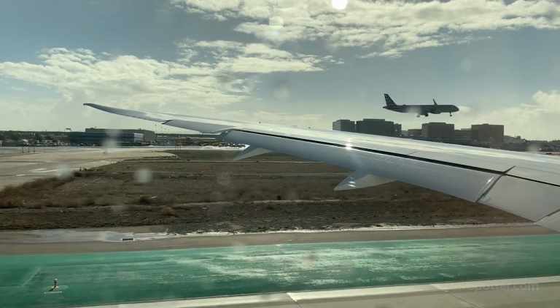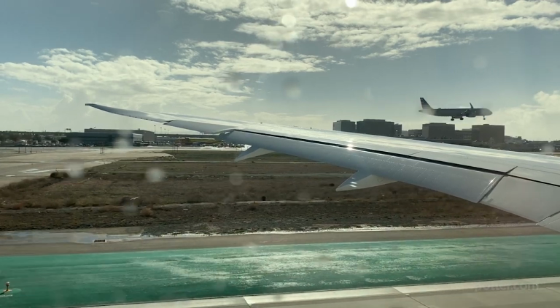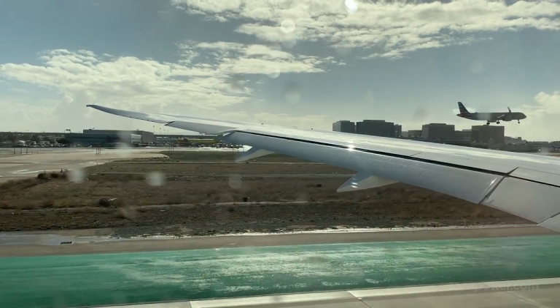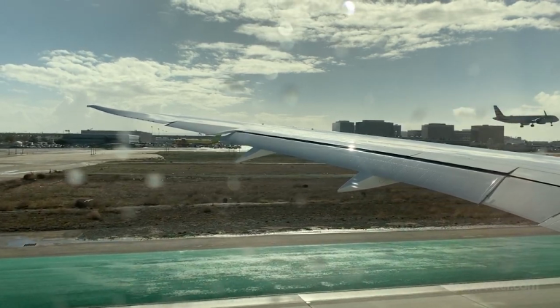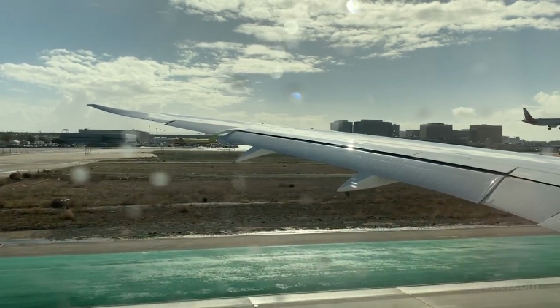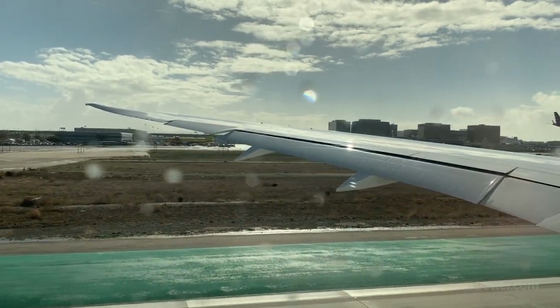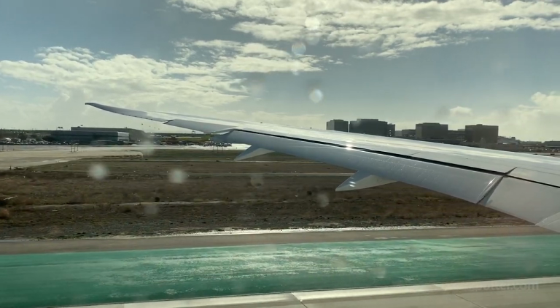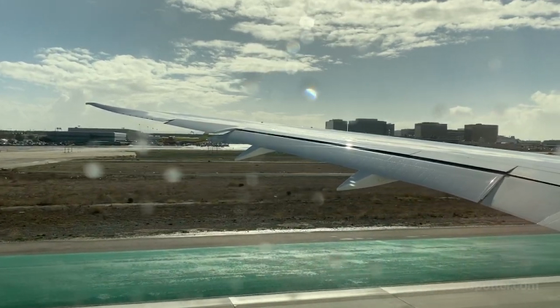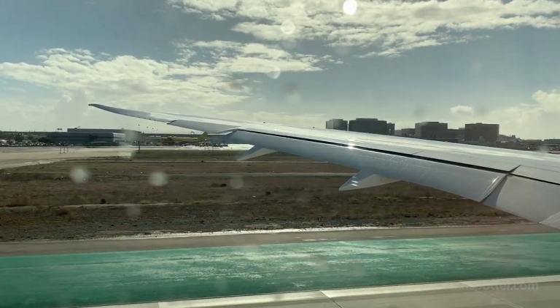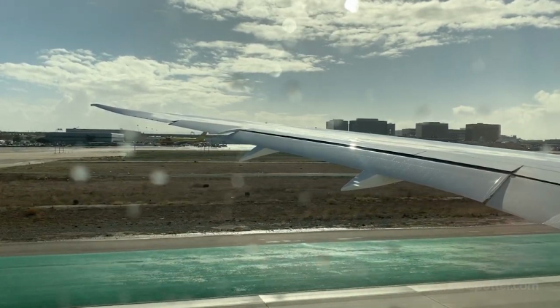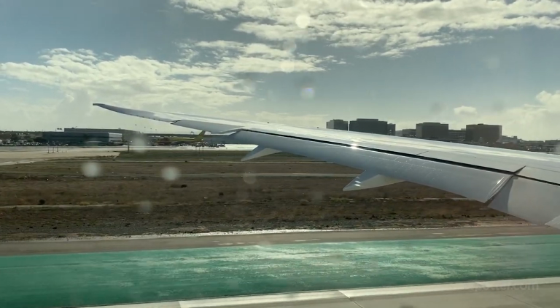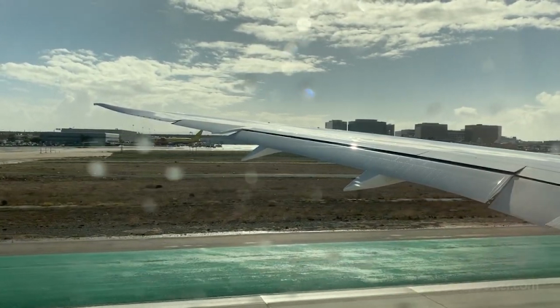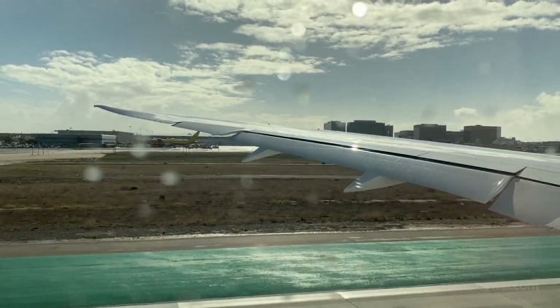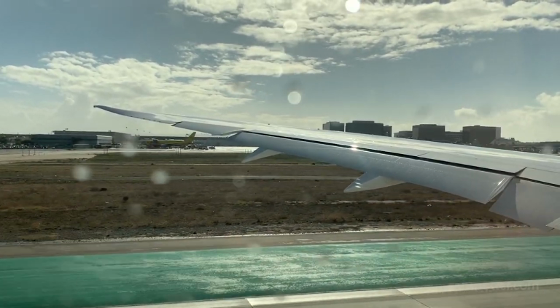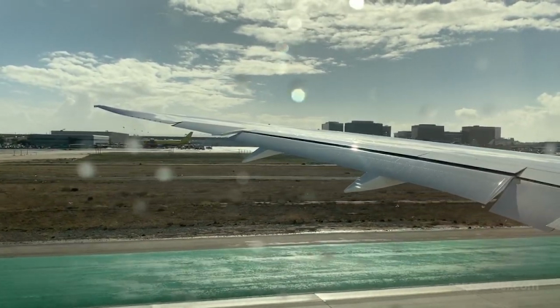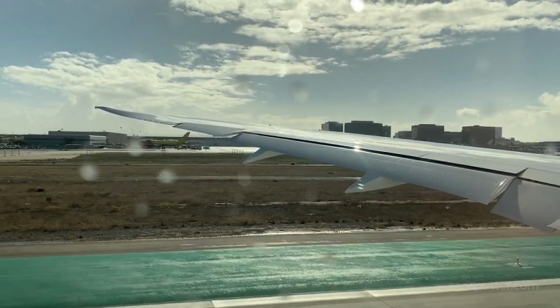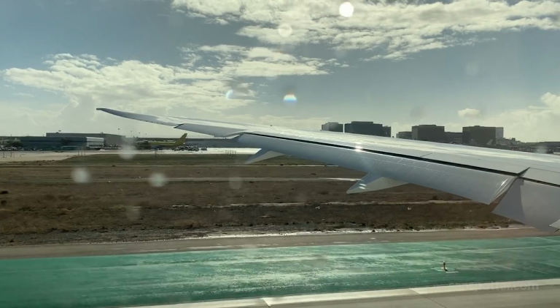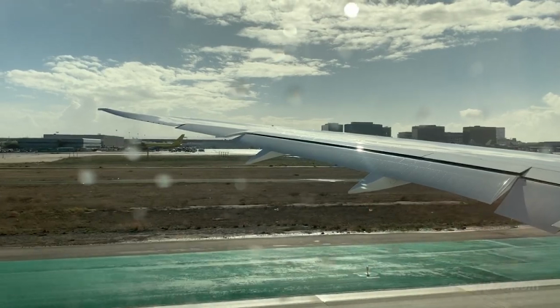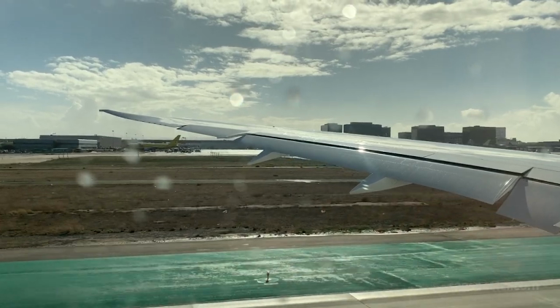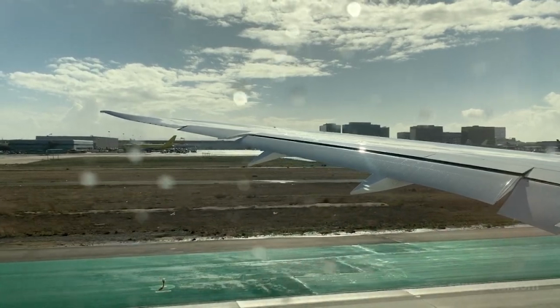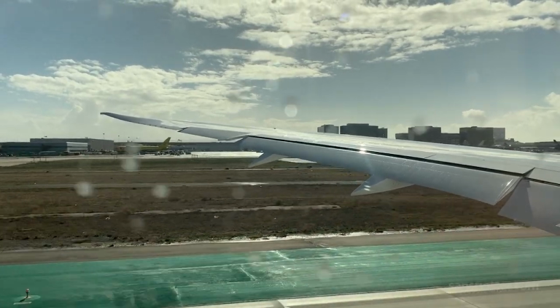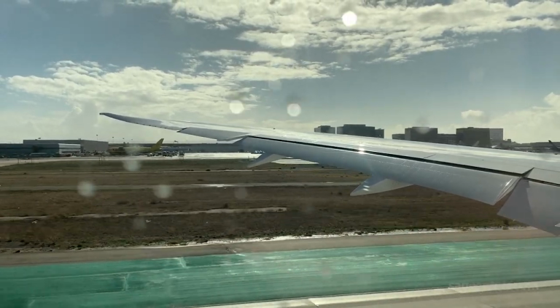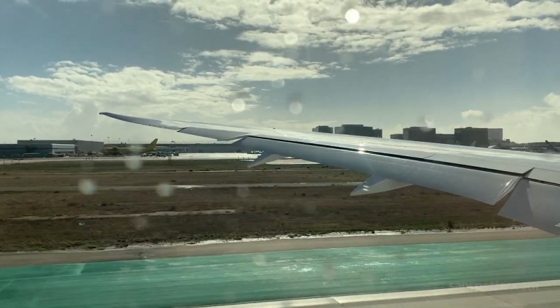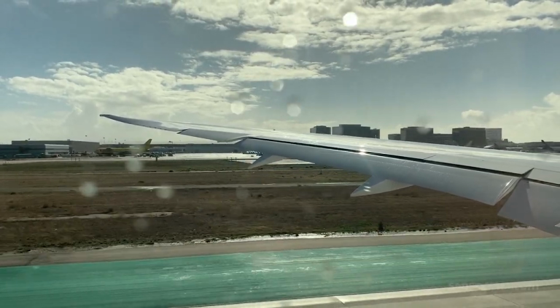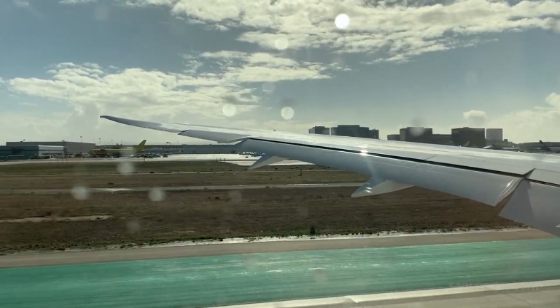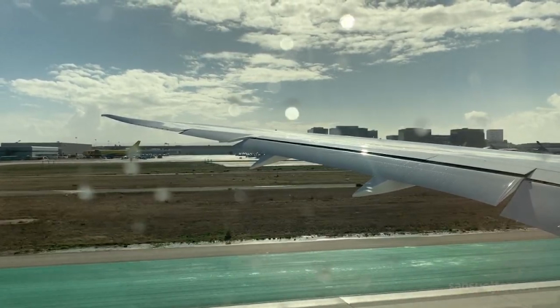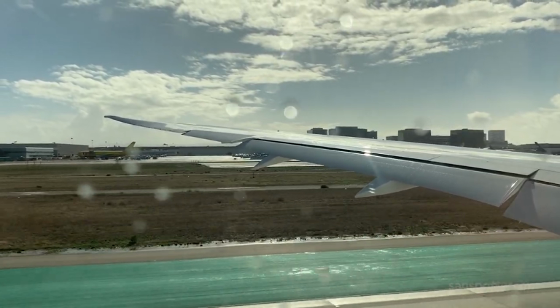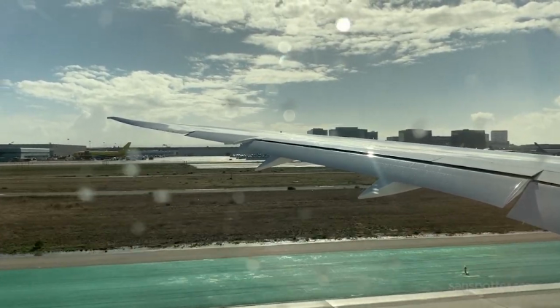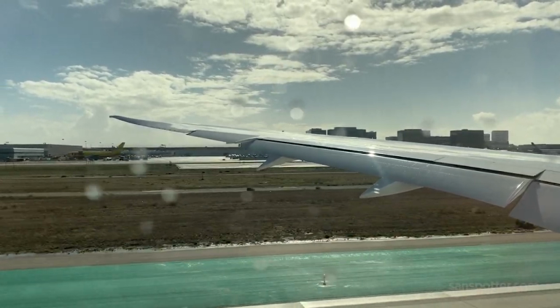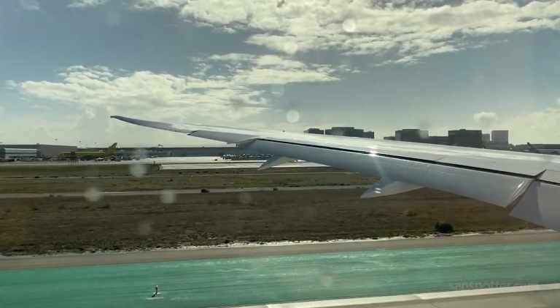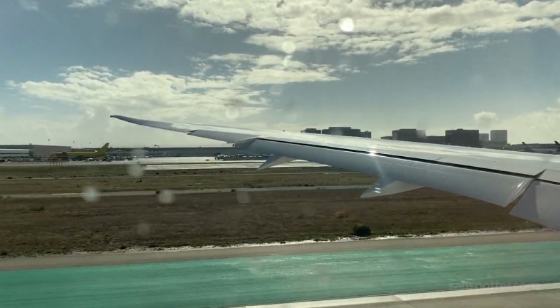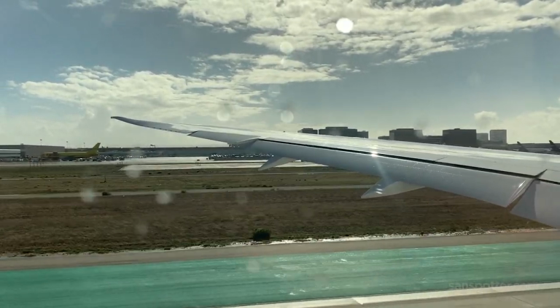This is what a Boeing 787-9 sounds like at full send from inside the plane. It's eerily quiet, and I'm not sure I like that so much. I want to hear some noise.